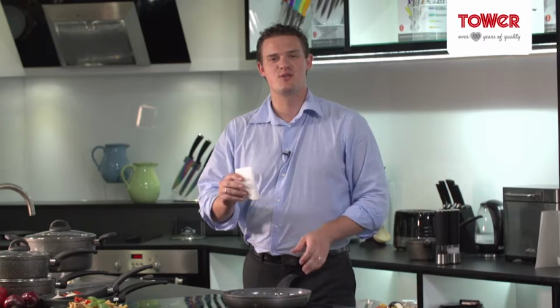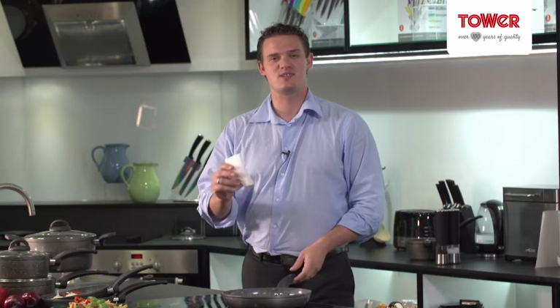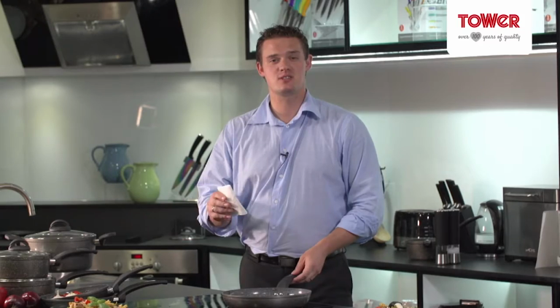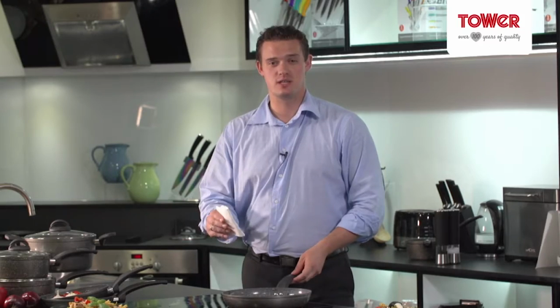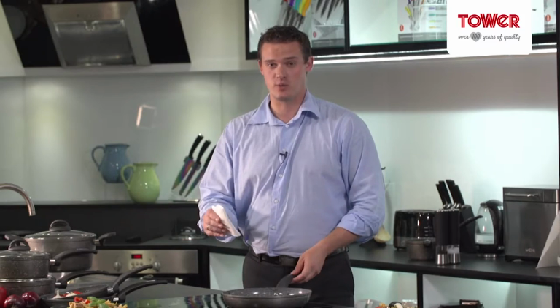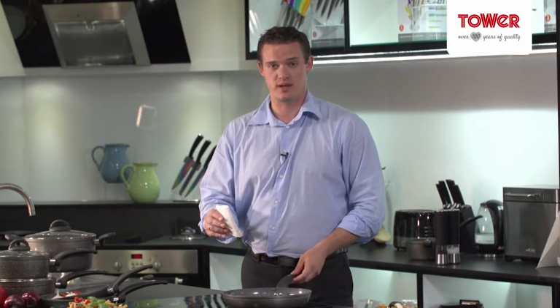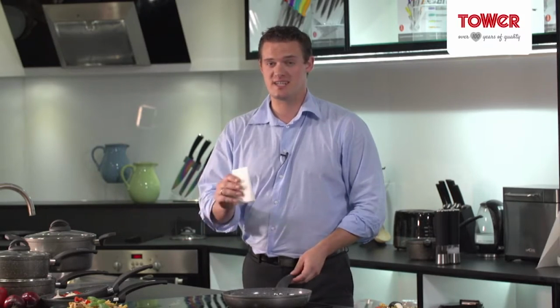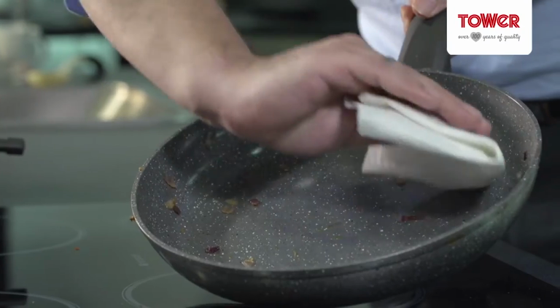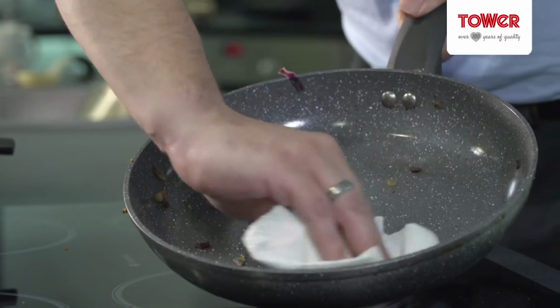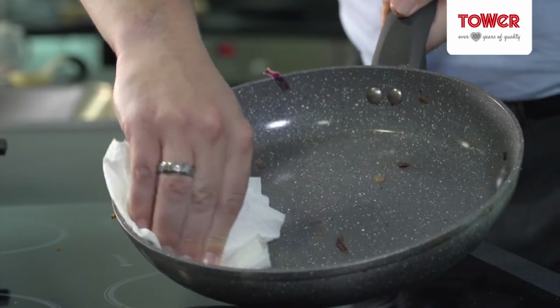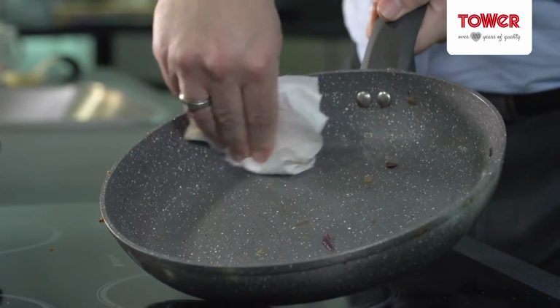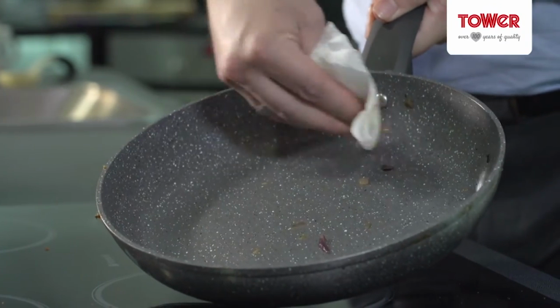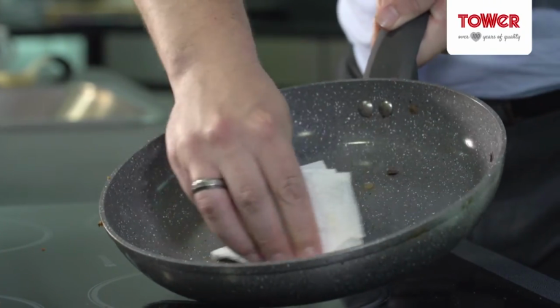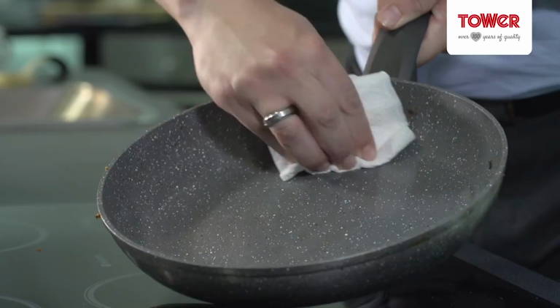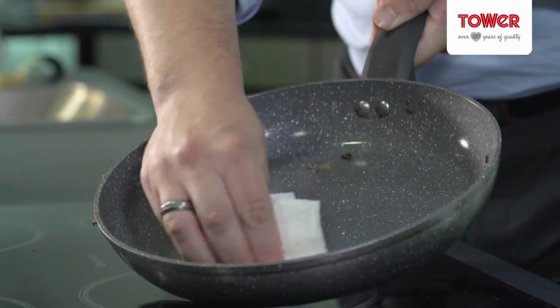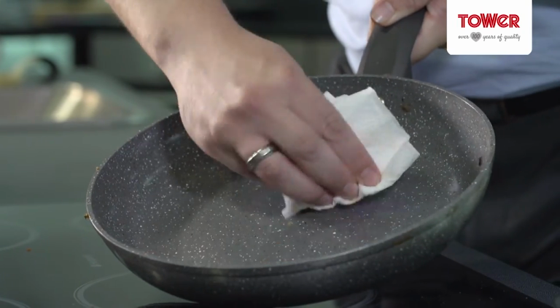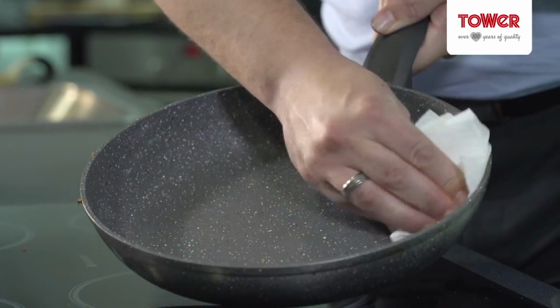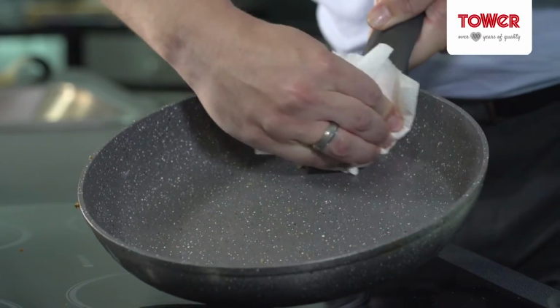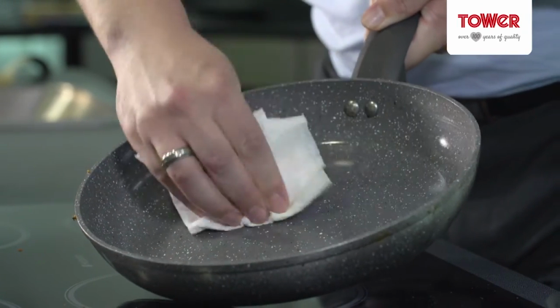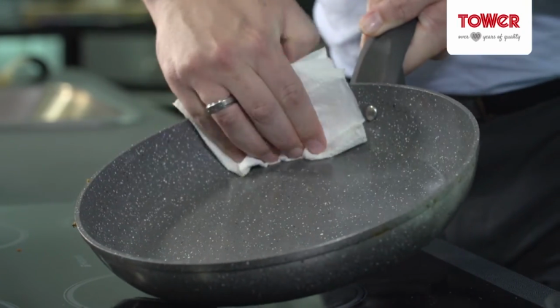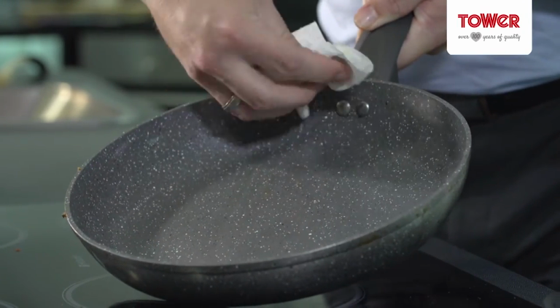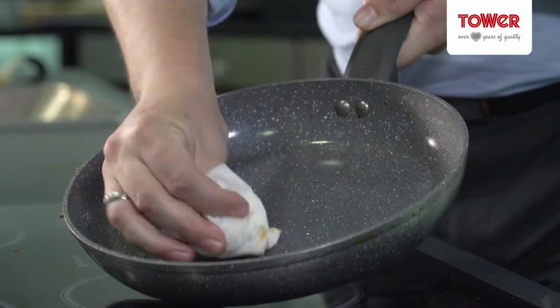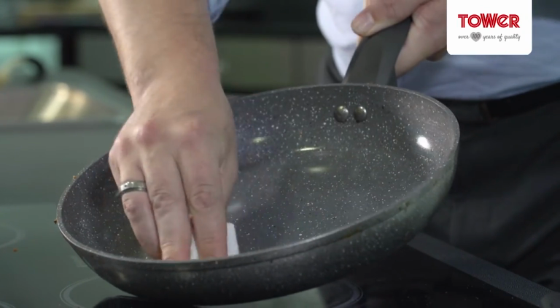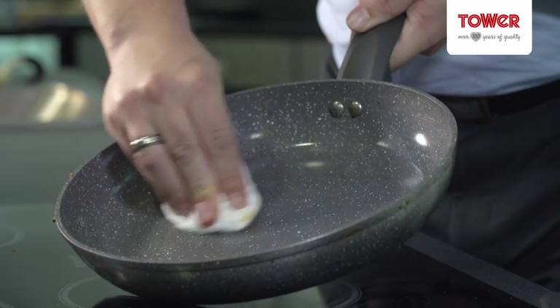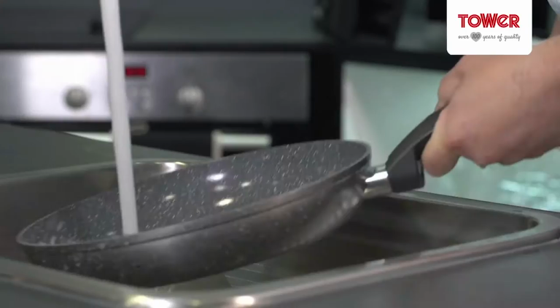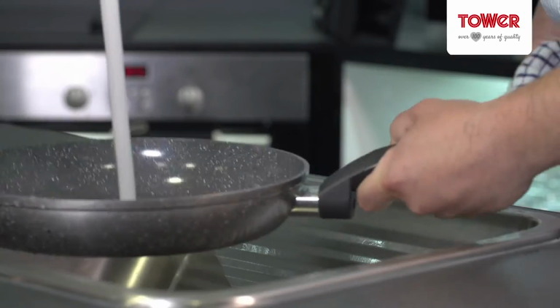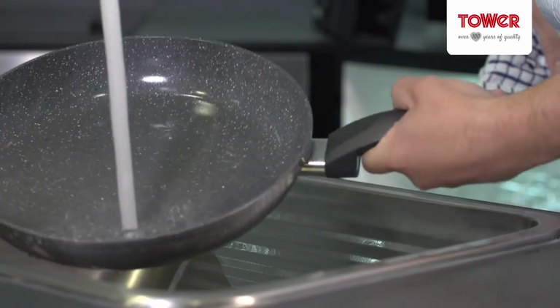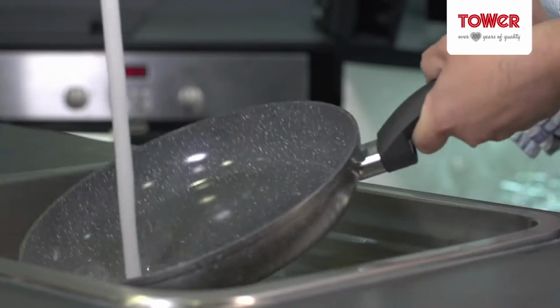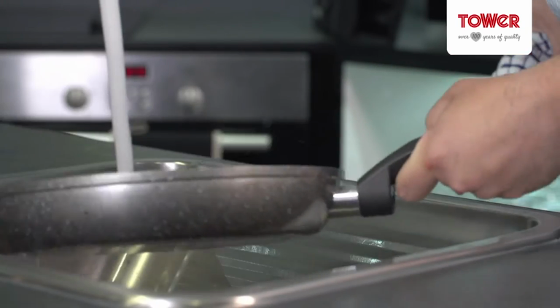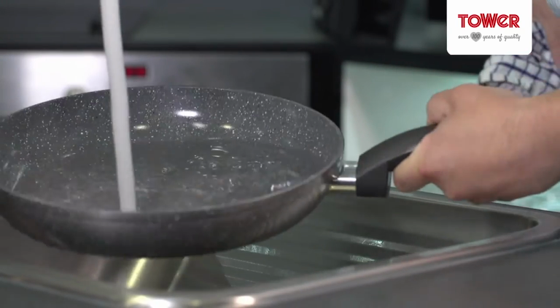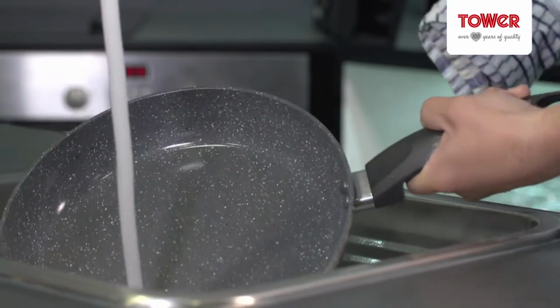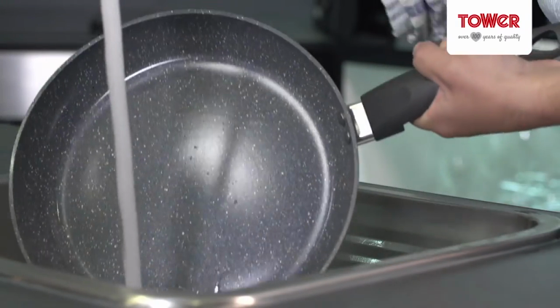Thanks to the Serastone coating on these pots and pans, cleaning after use couldn't be easier. I have a dry white paper towel here and I'm simply just going to wipe around the pan and everything comes off. There's no need for detergents or scrubbing — it is that easy.